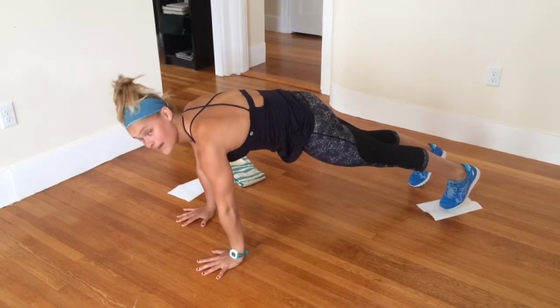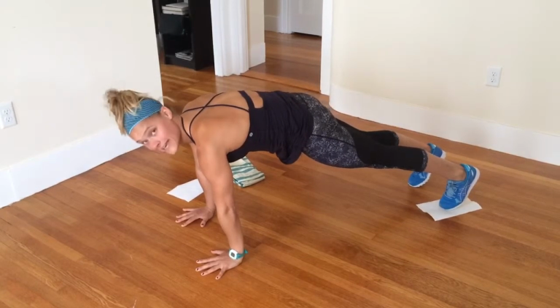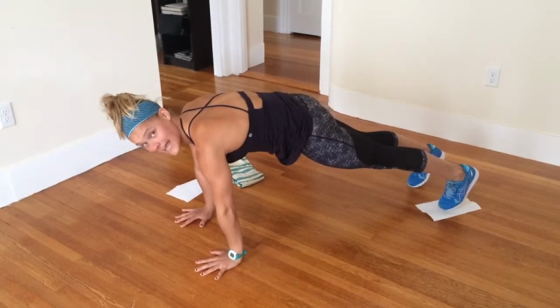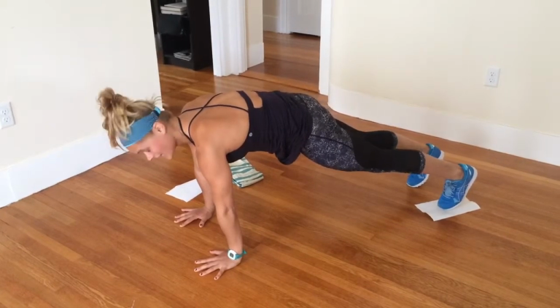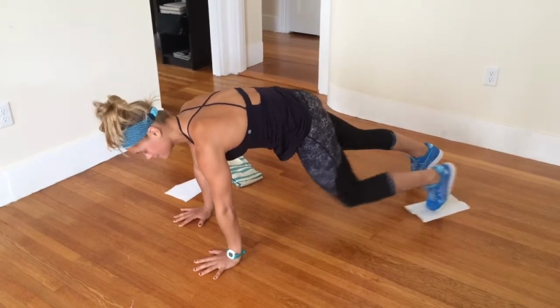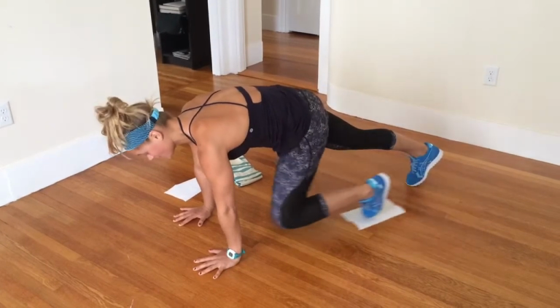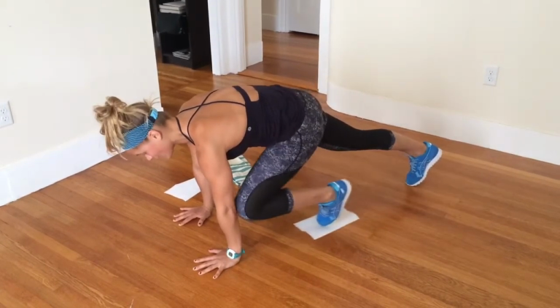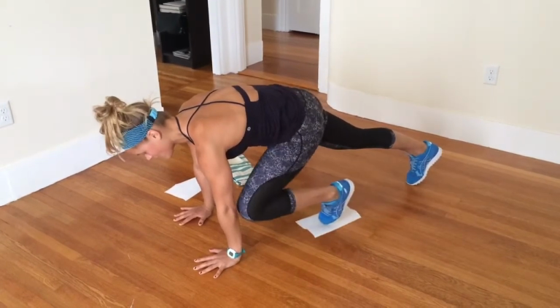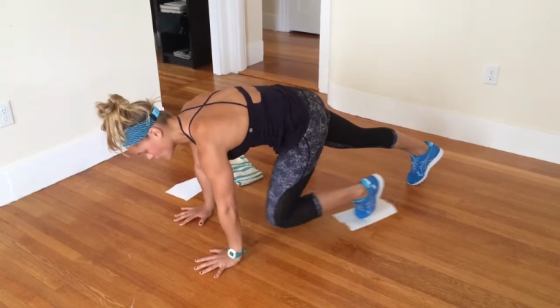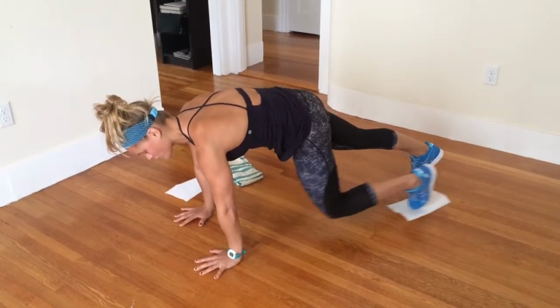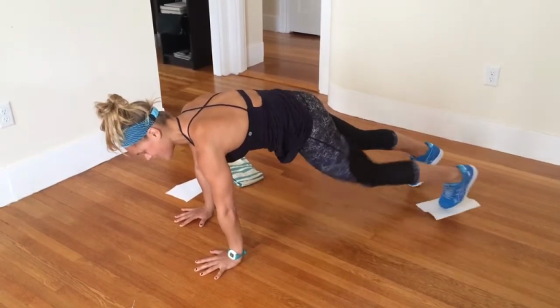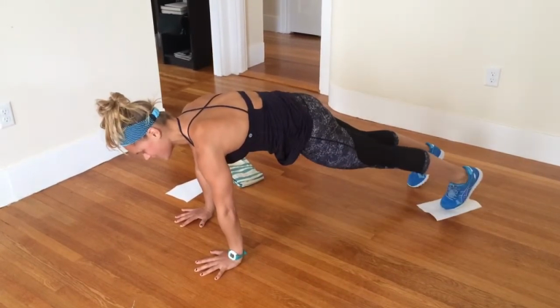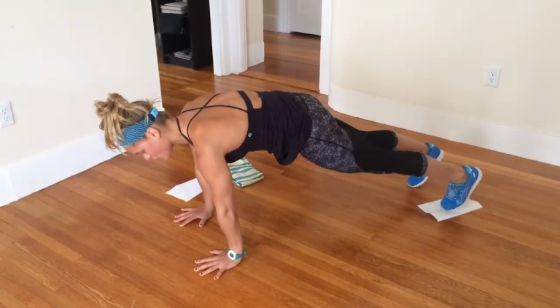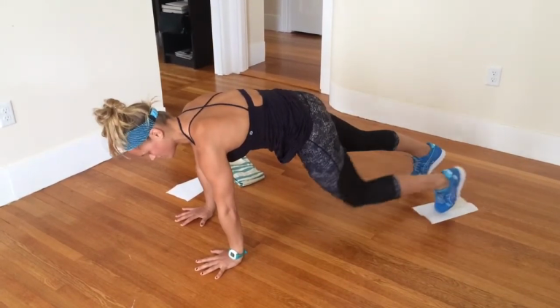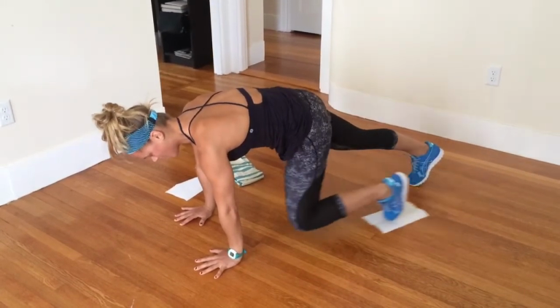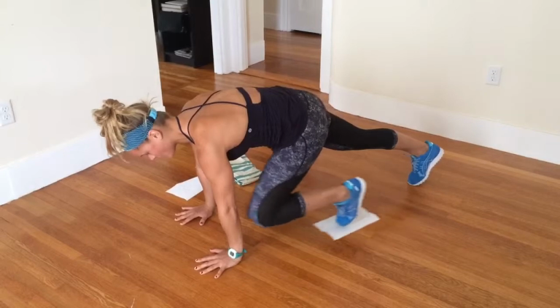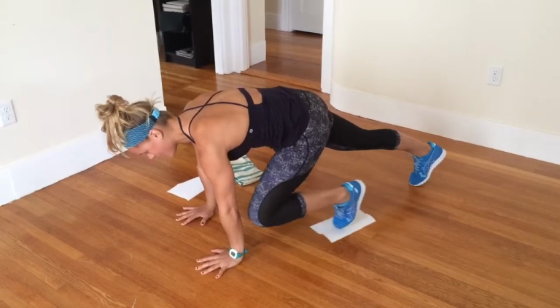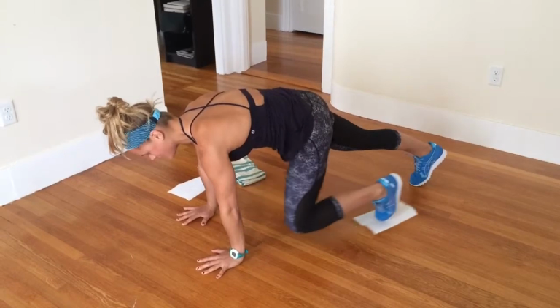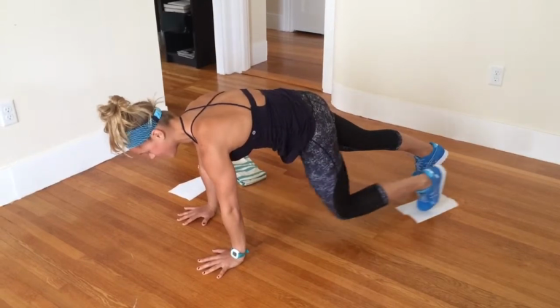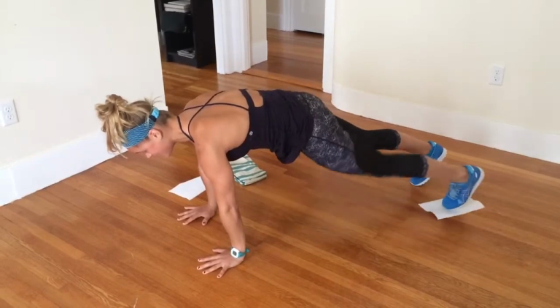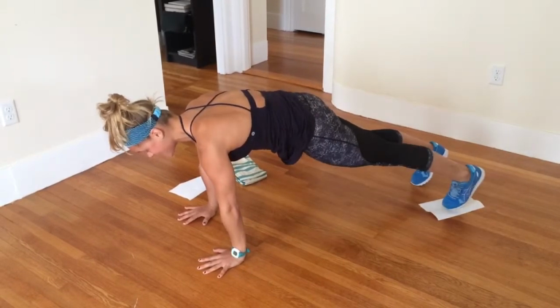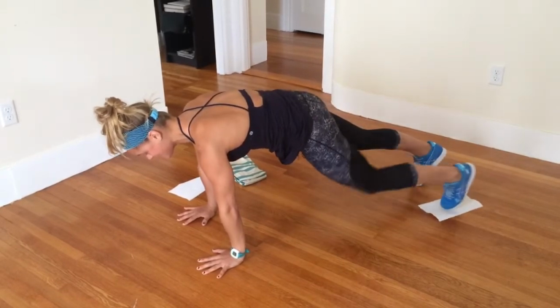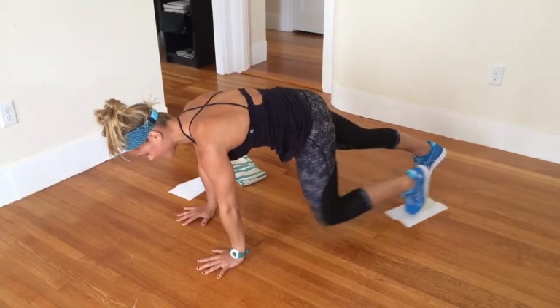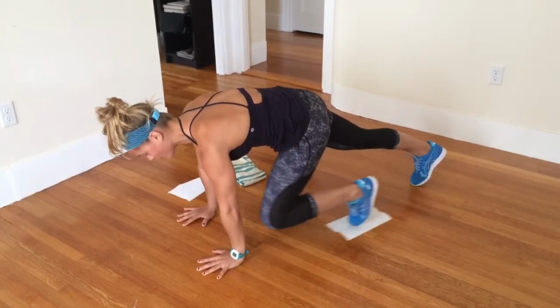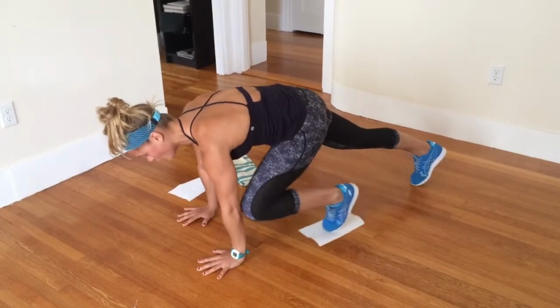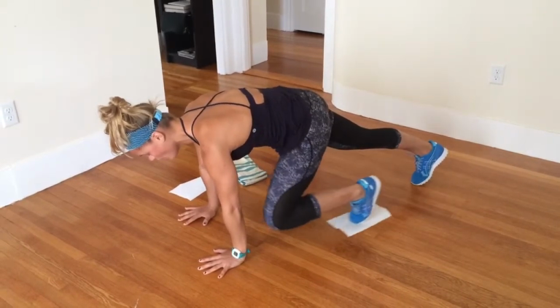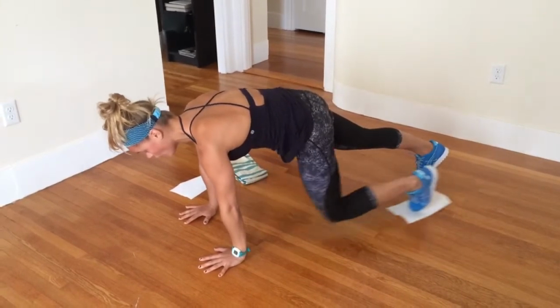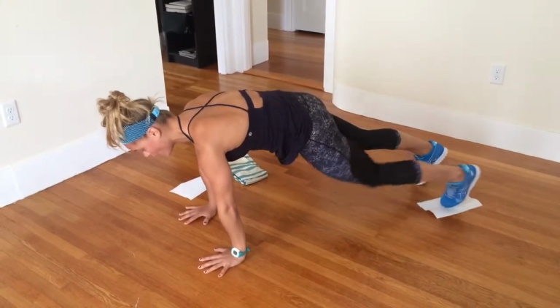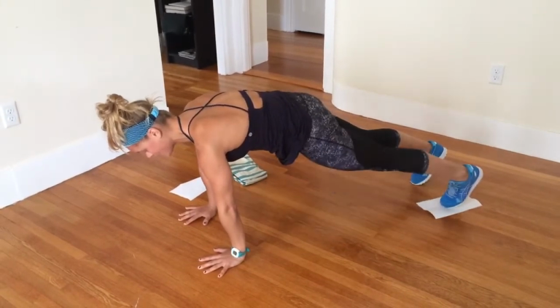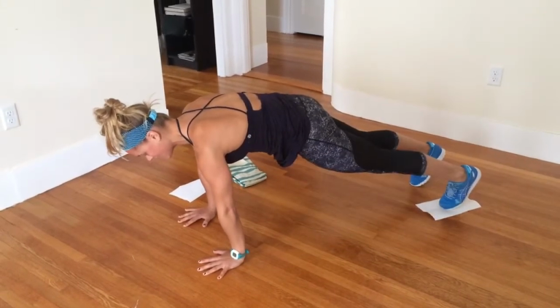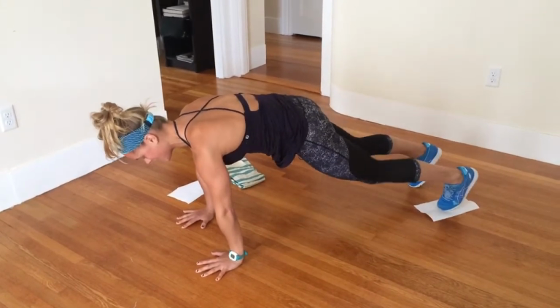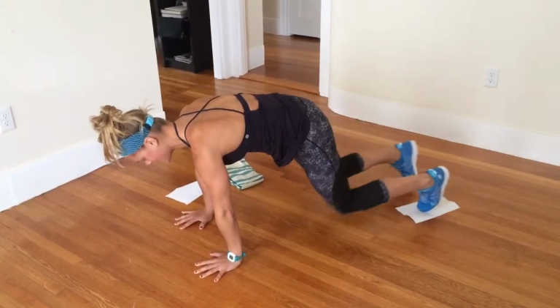My right leg — that right glute is really squeezing — and I'm staying nice and stable through the whole body as I bring that knee in.